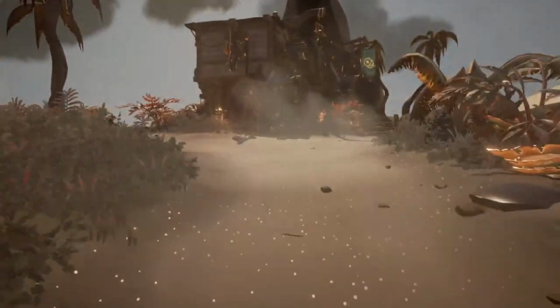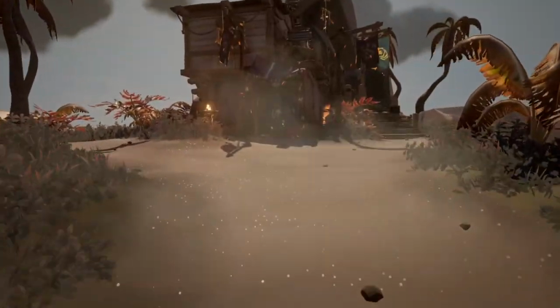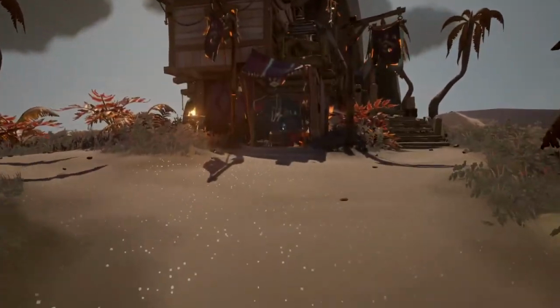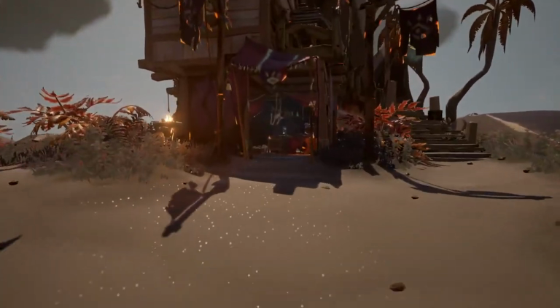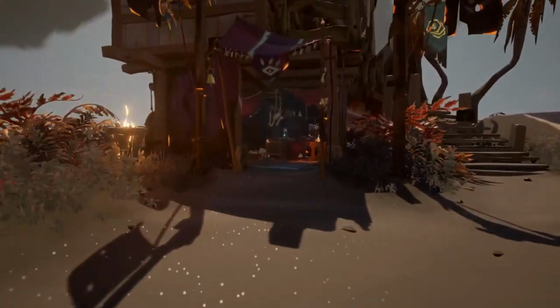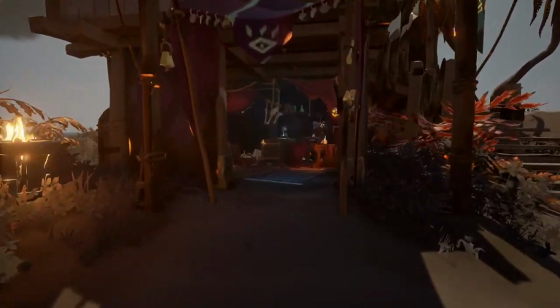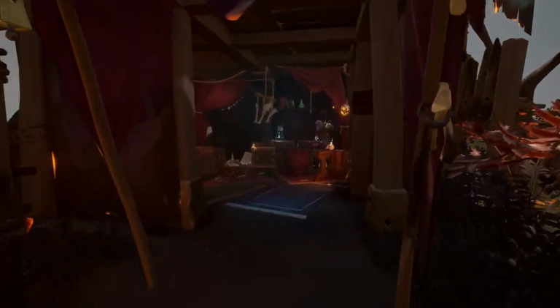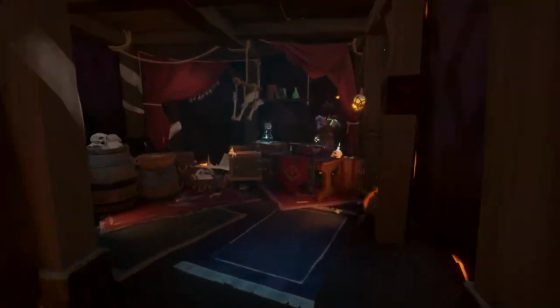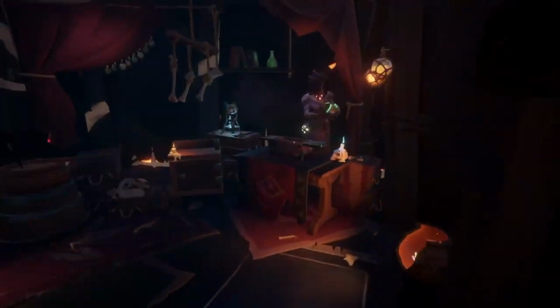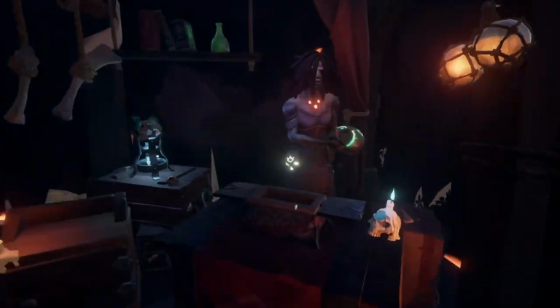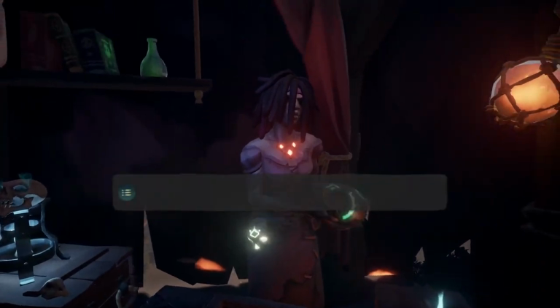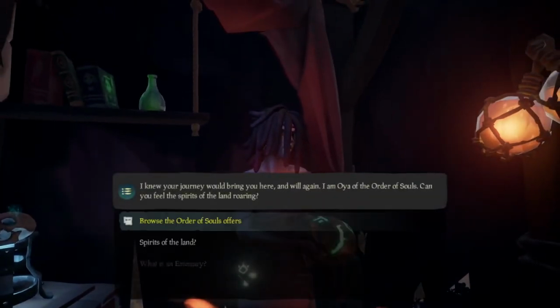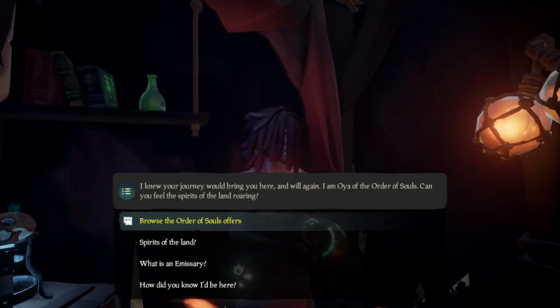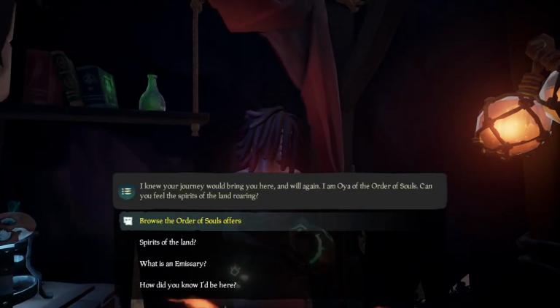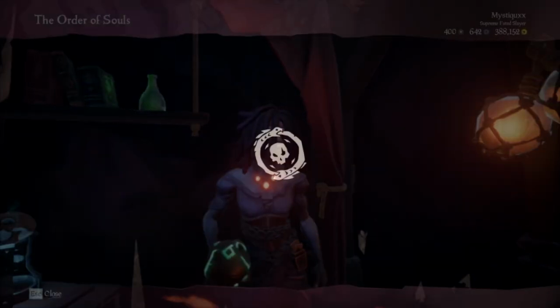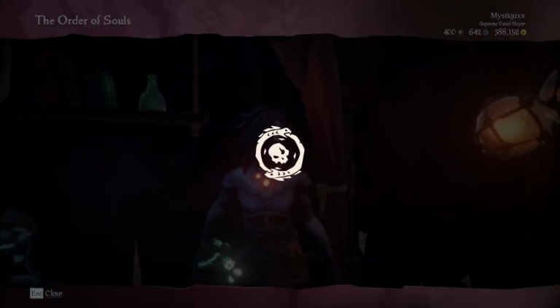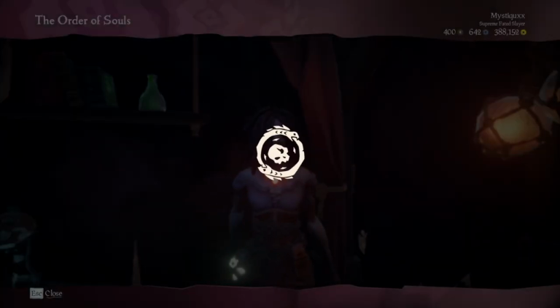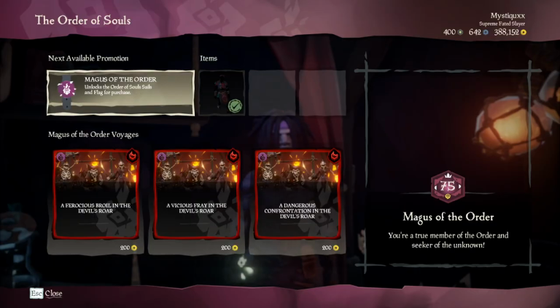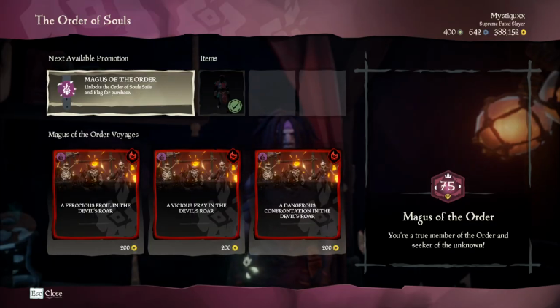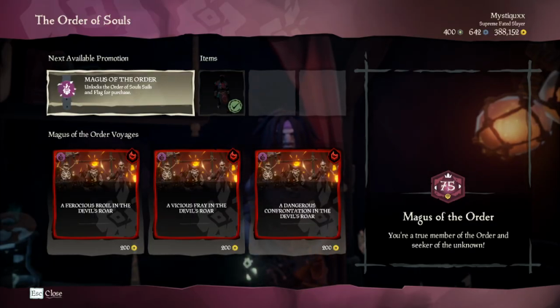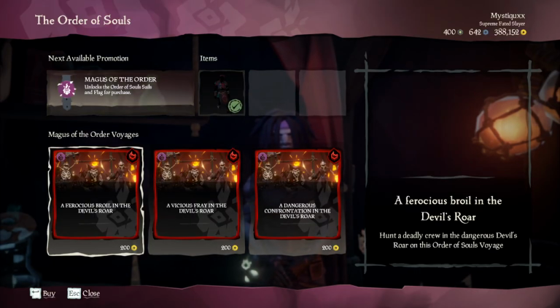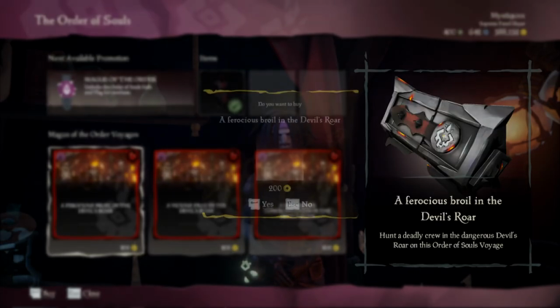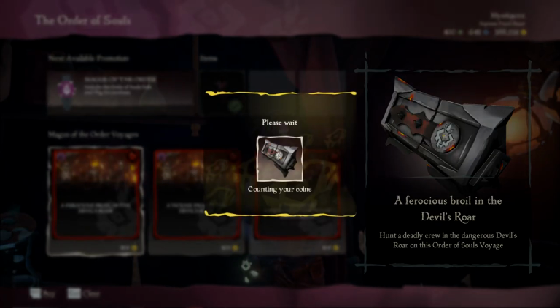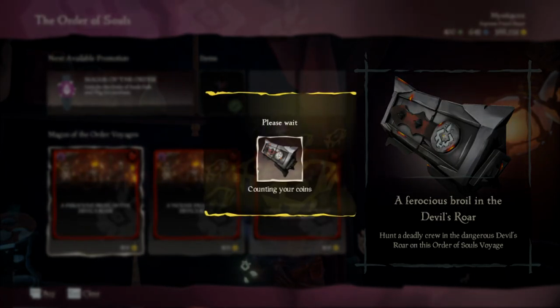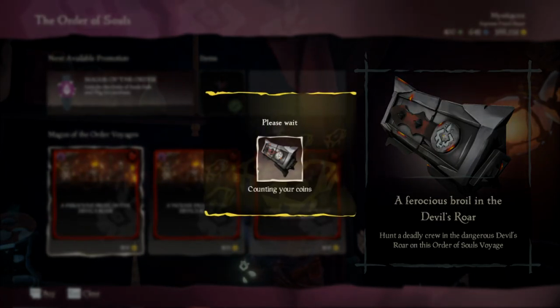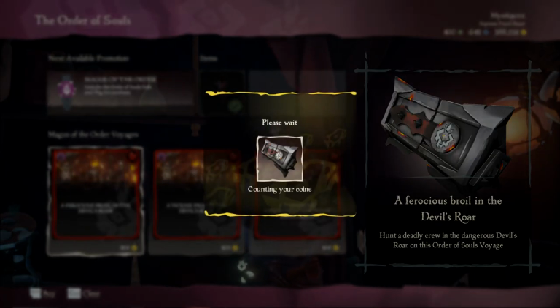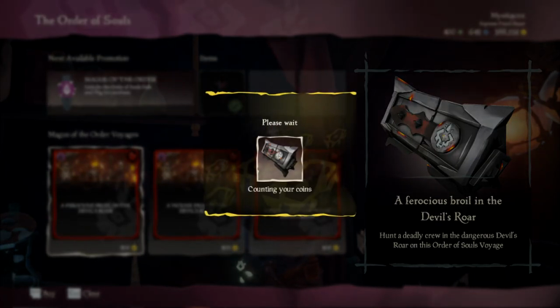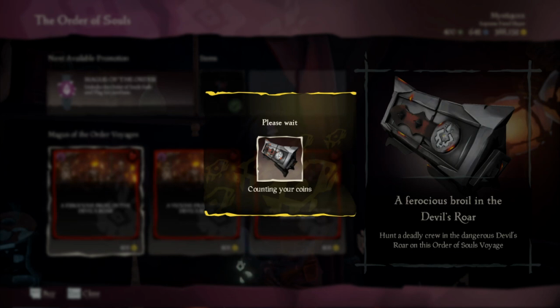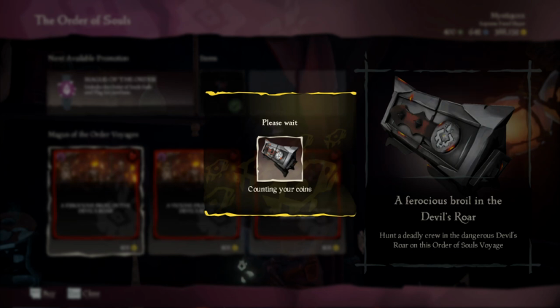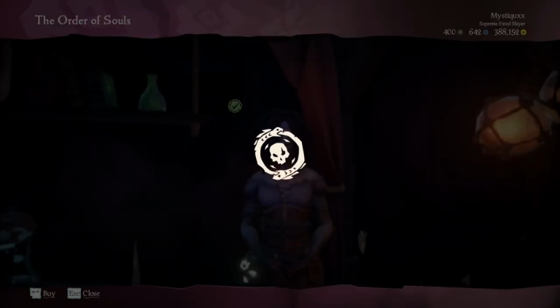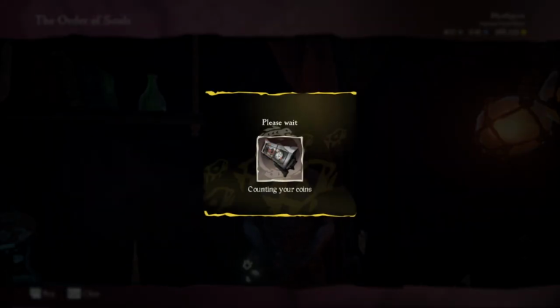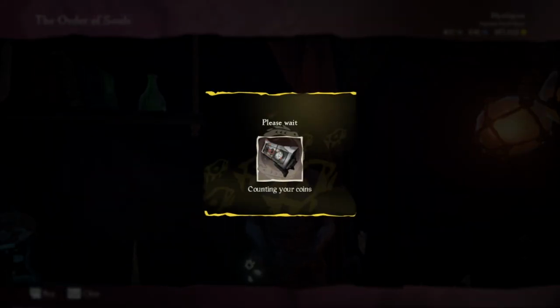Once you're at the outpost, go and grab three Ashen Skeleton Voyages. If you have multiple people, get them to all grab max voyages too. Take these voyages to your boat and cycle through them.